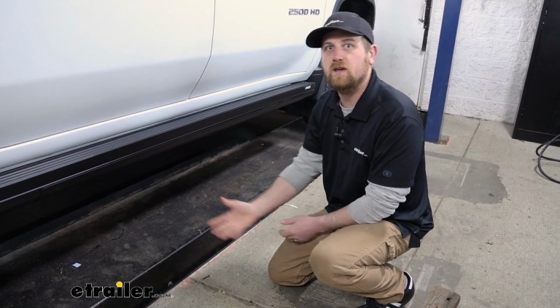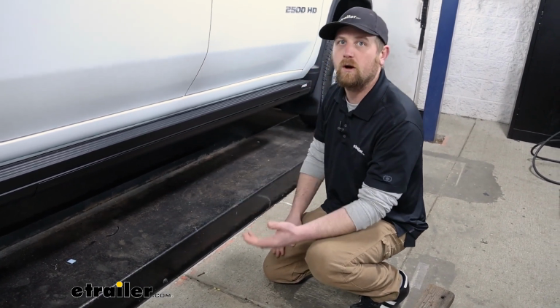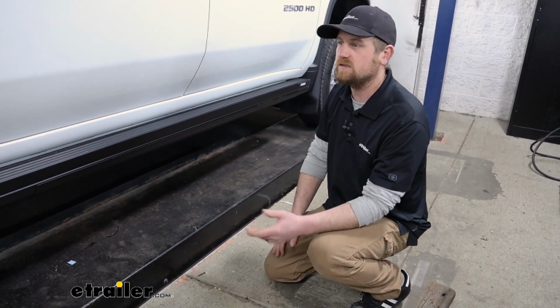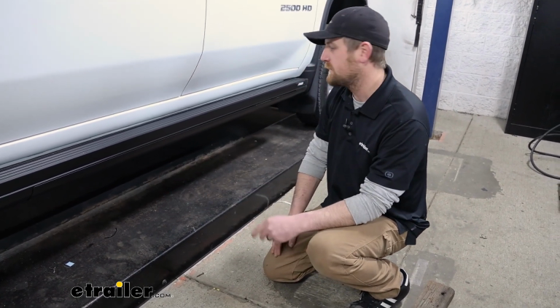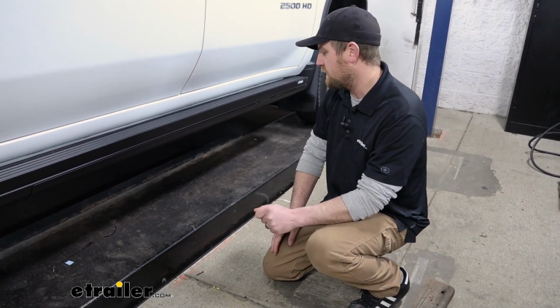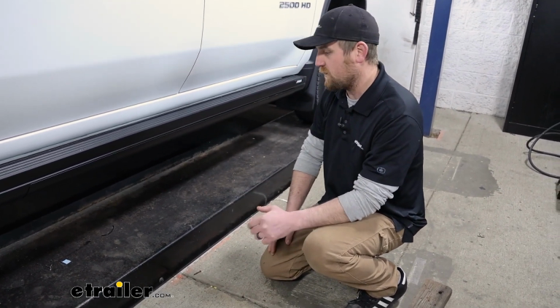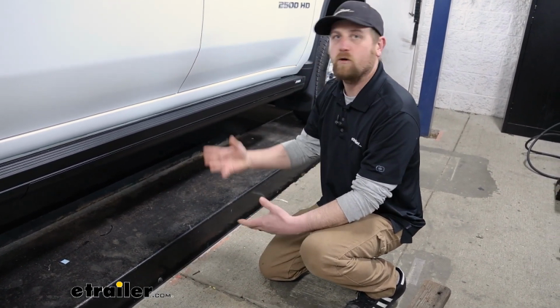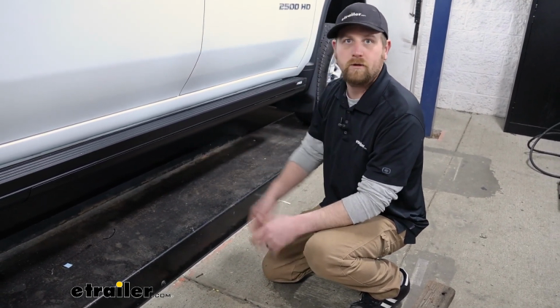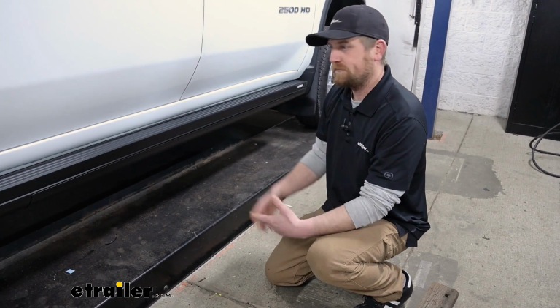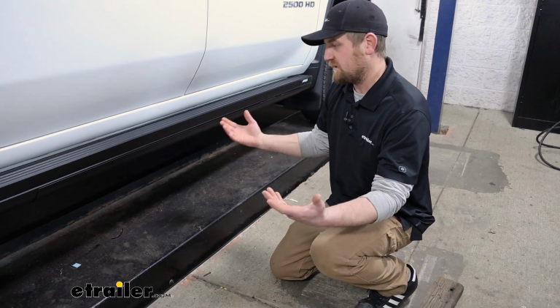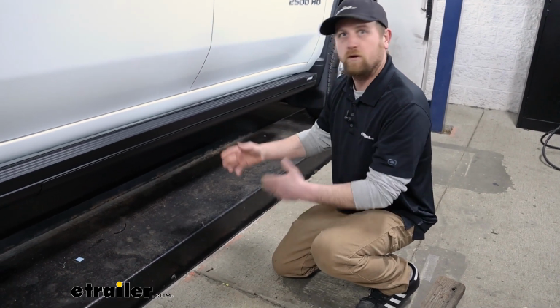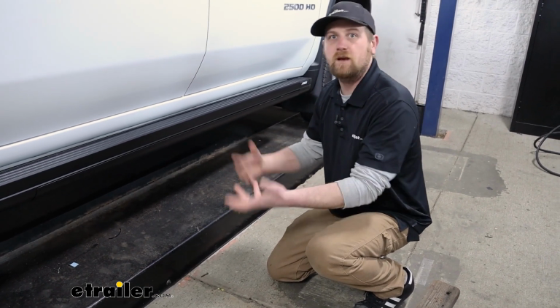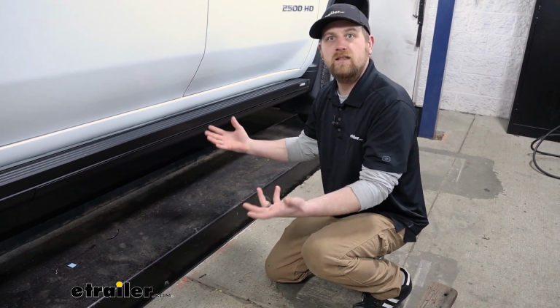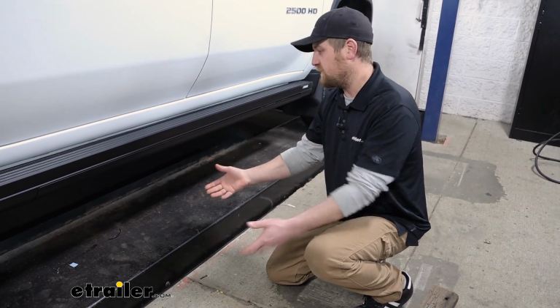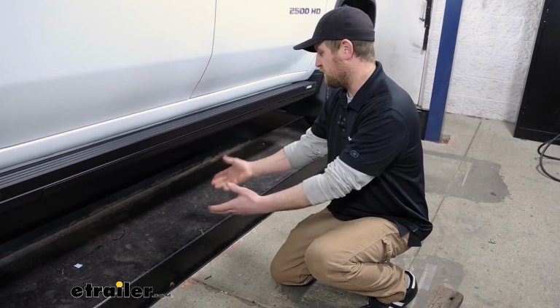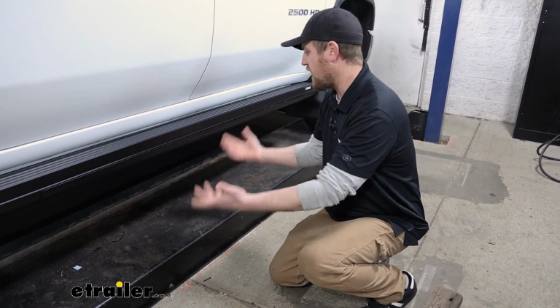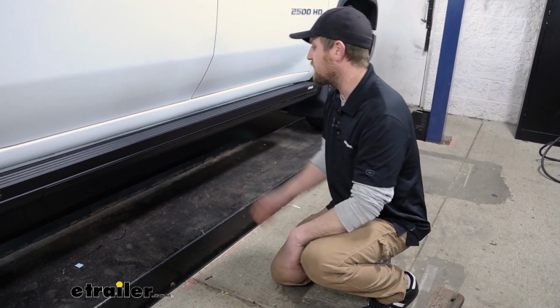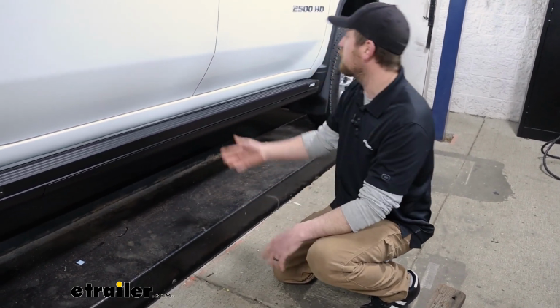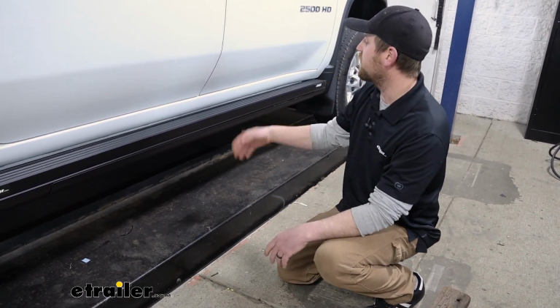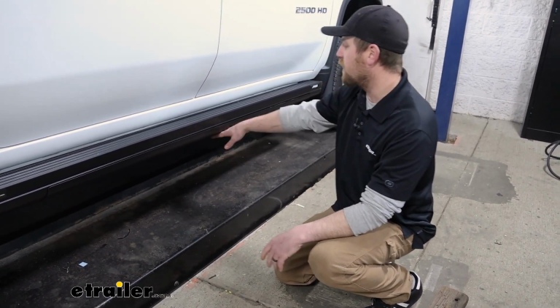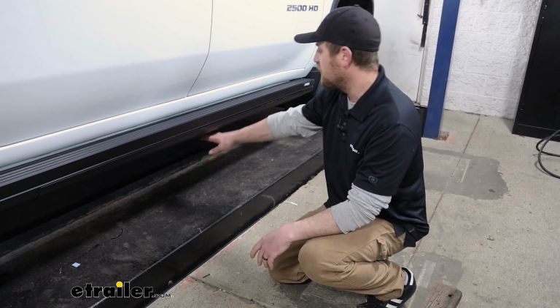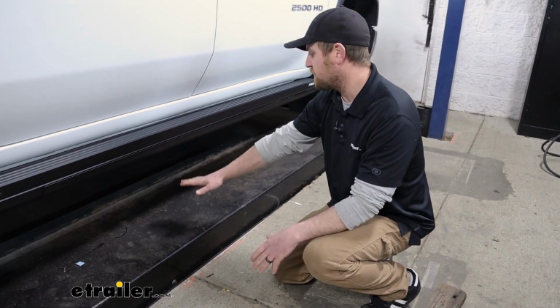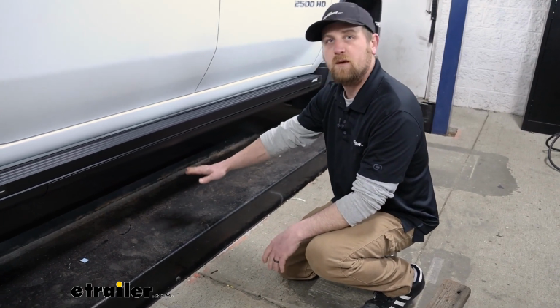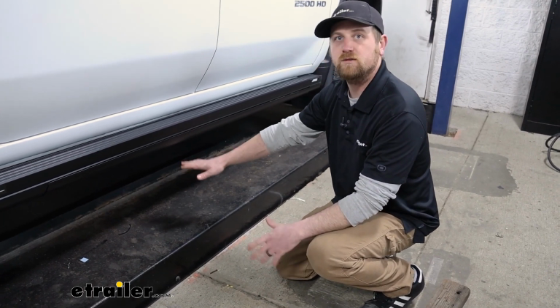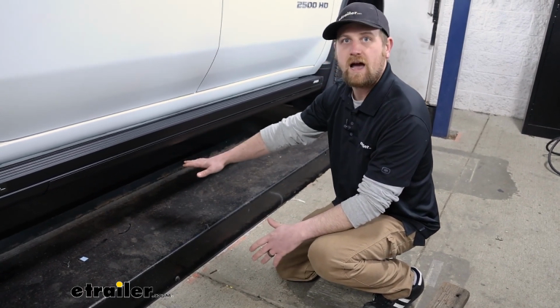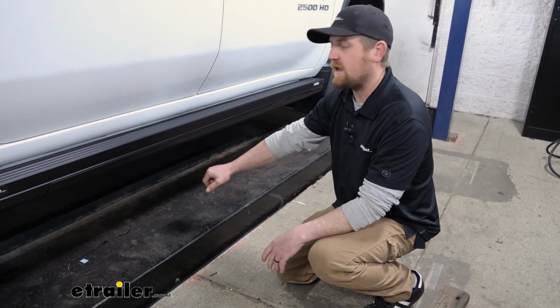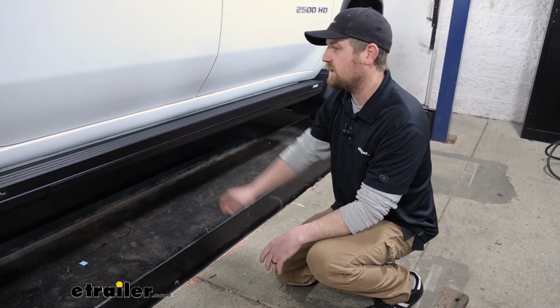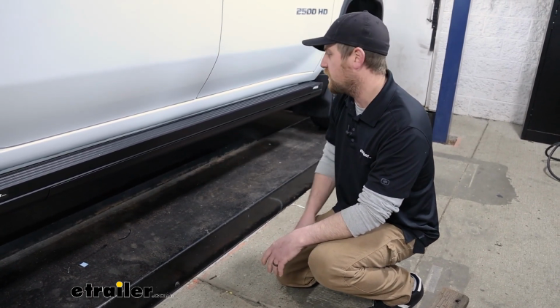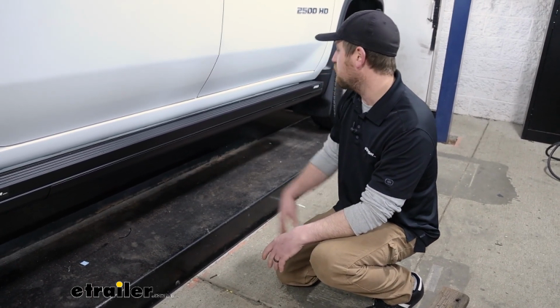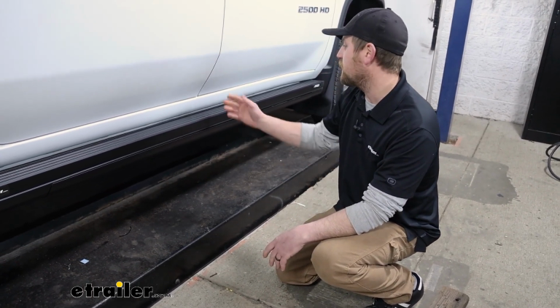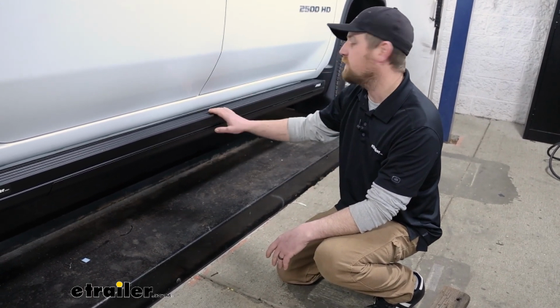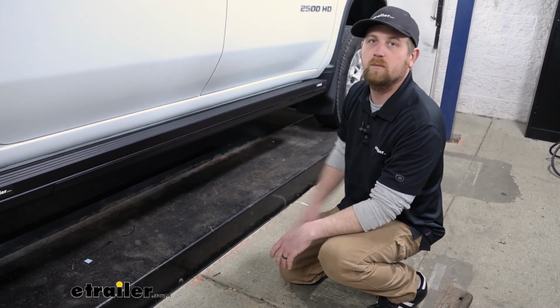If you happen to park next to a weird curb, a sewer, some rock, or anything like that, and you go to open that door, if it feels that pressure it will stop and prevent any damage from happening.